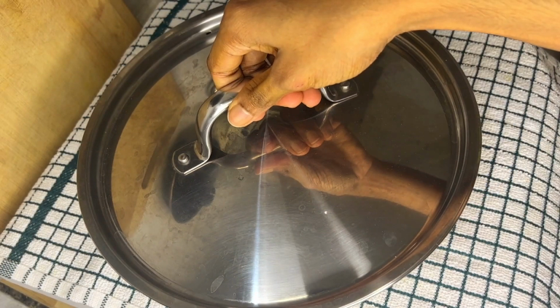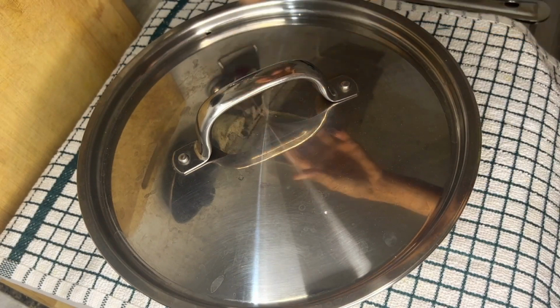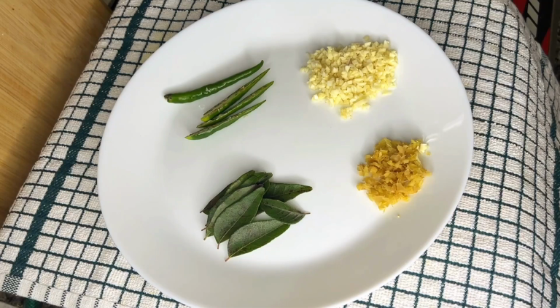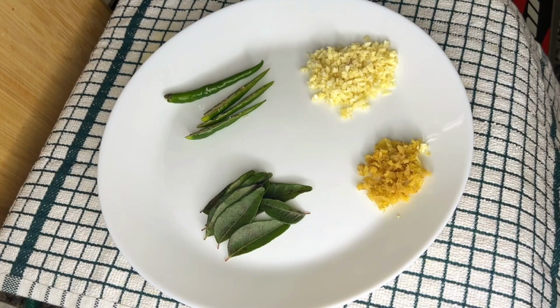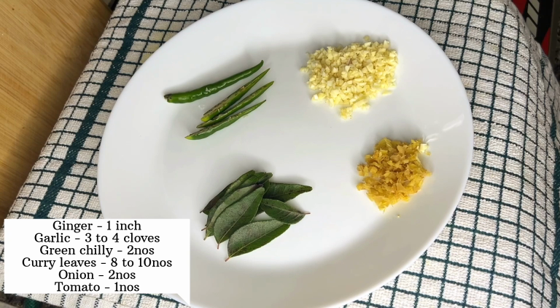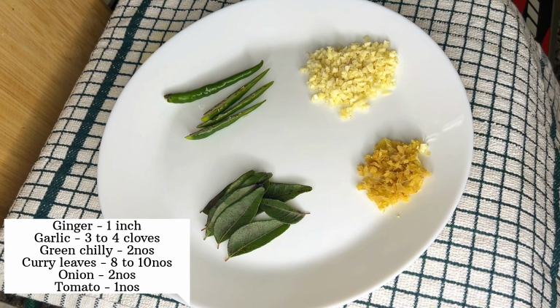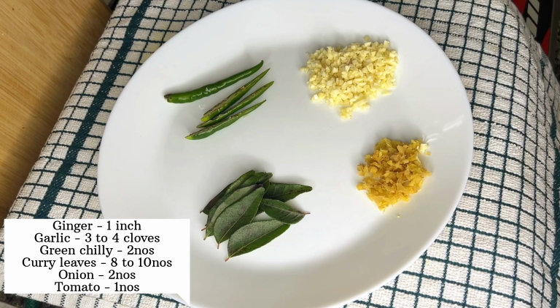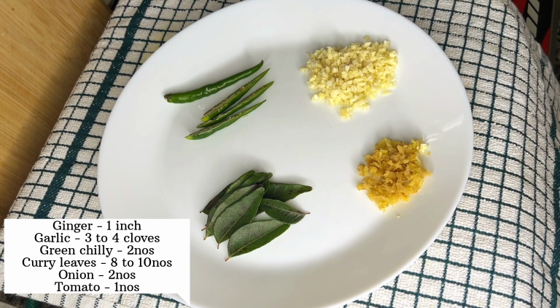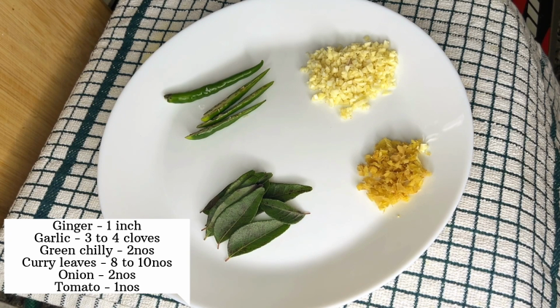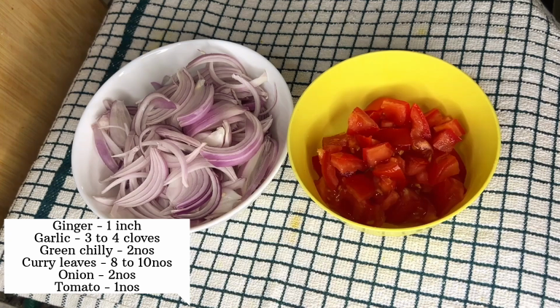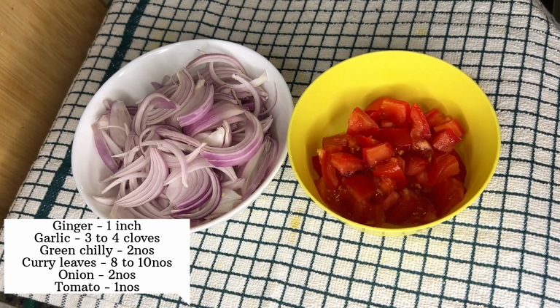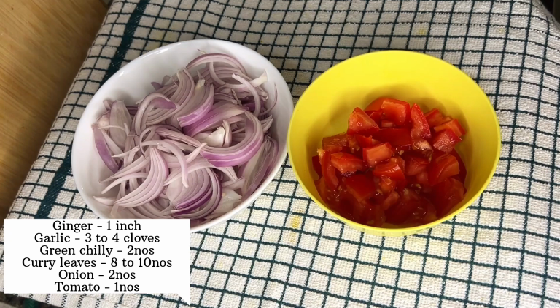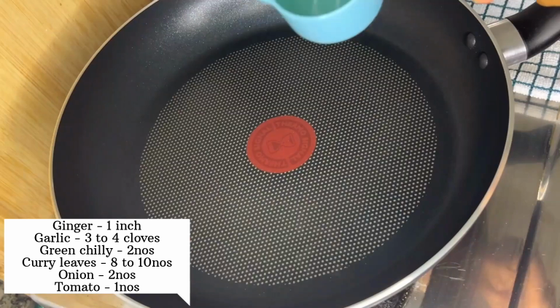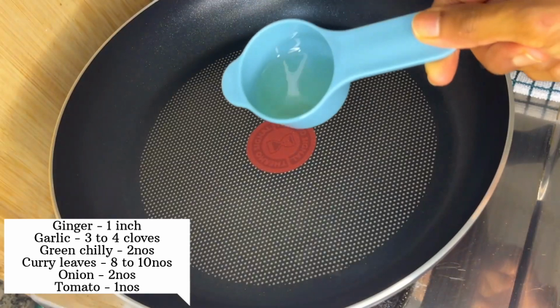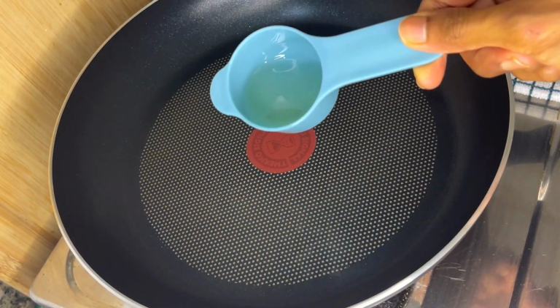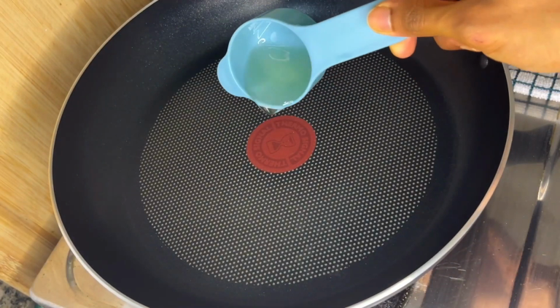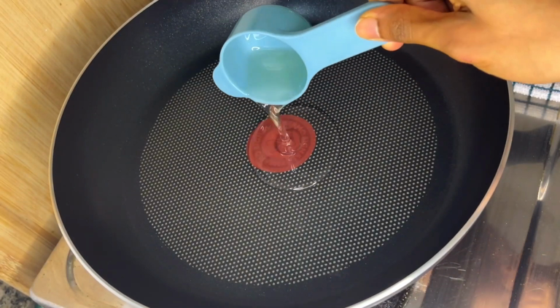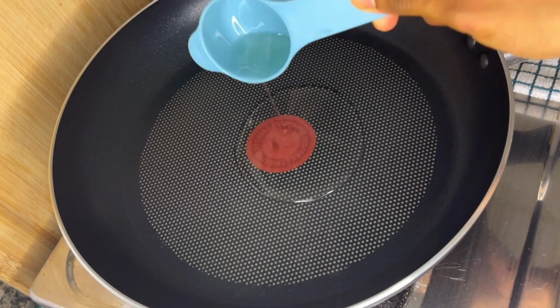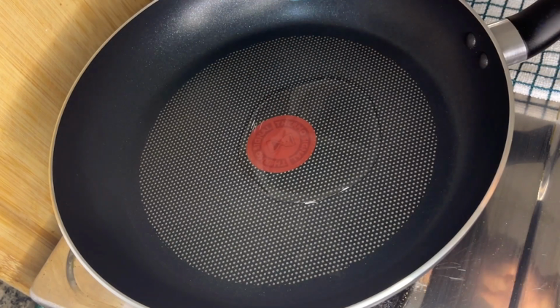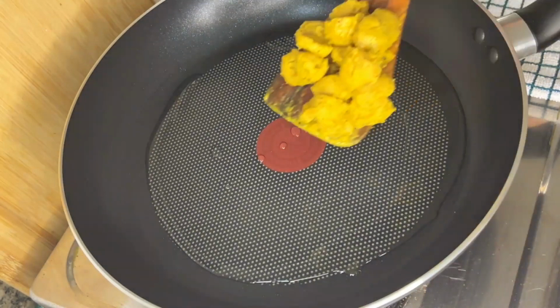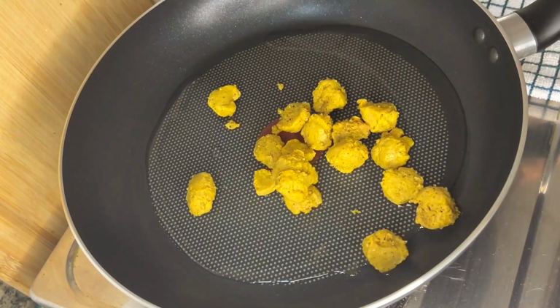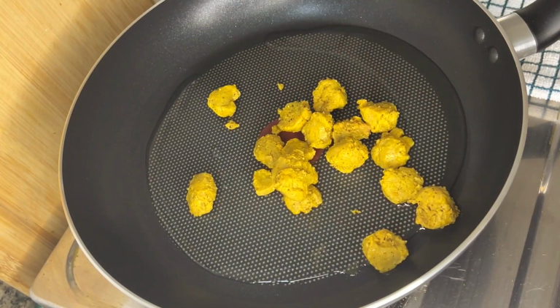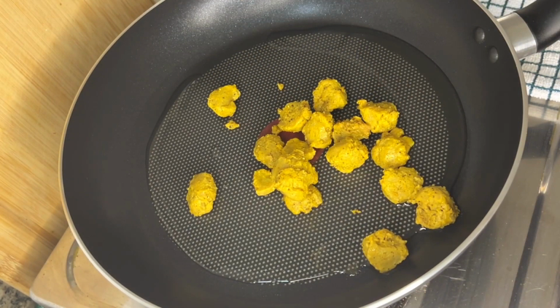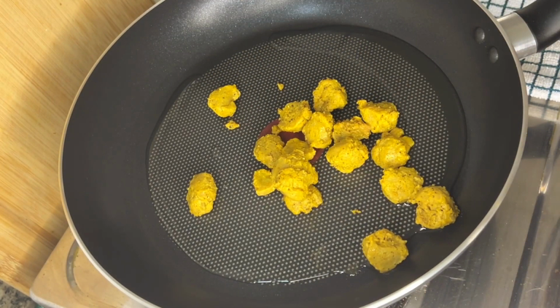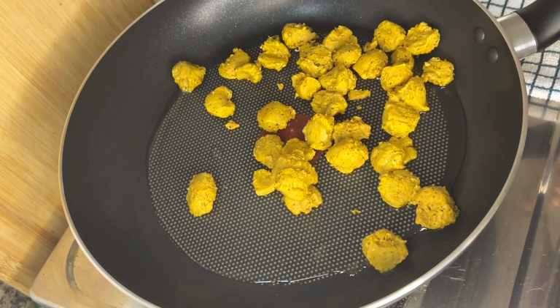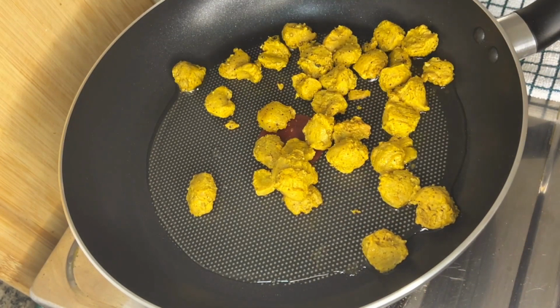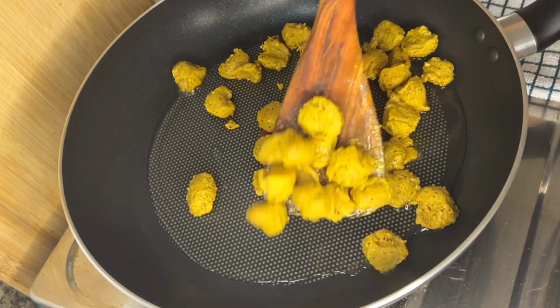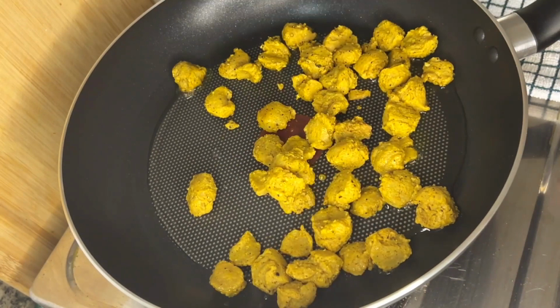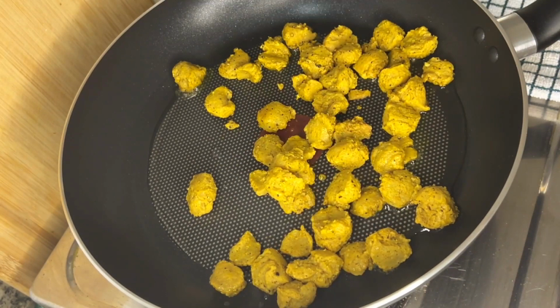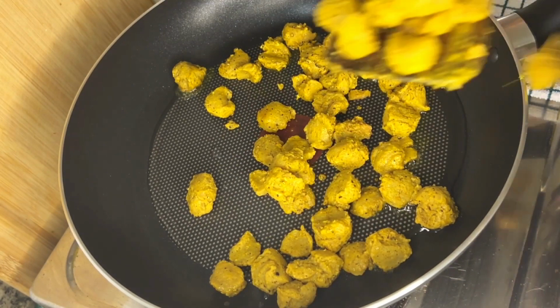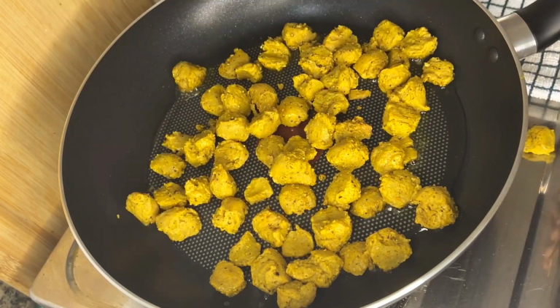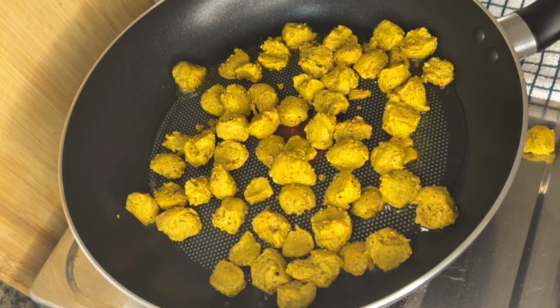Keep it for about 10 to 20 minutes. For making this we need onion, garlic, ginger, green chili, curry leaves, and tomato. To a hot pan, add 15 ml of coconut oil and roast the marinated soya chunks until it turns brown.